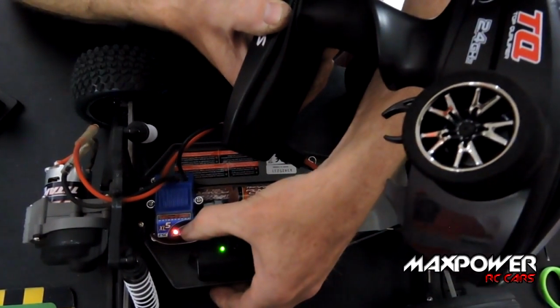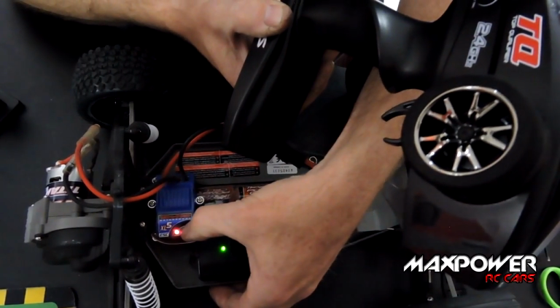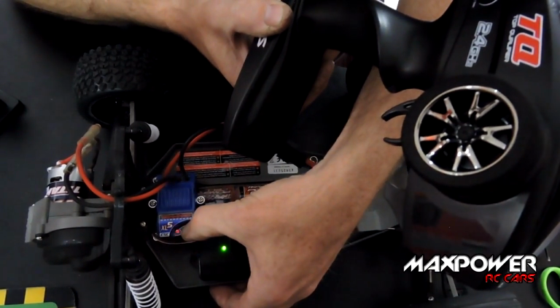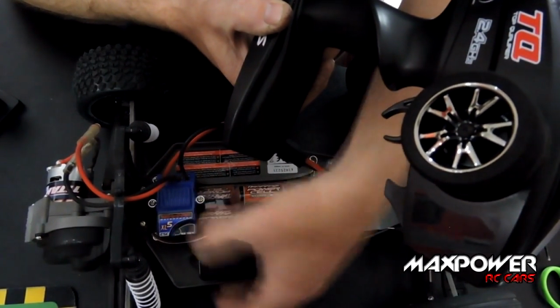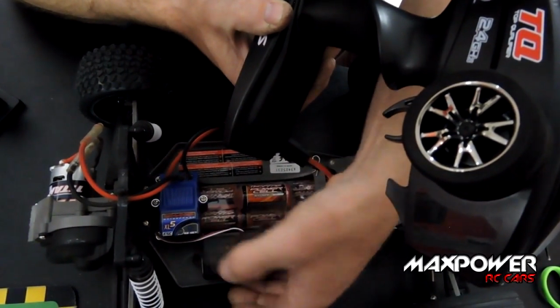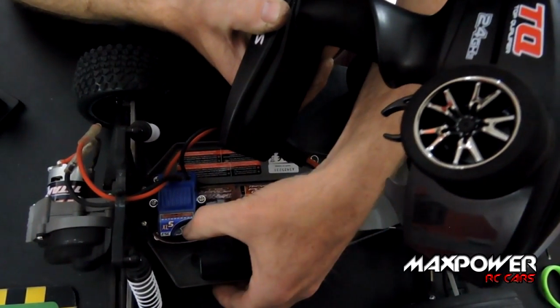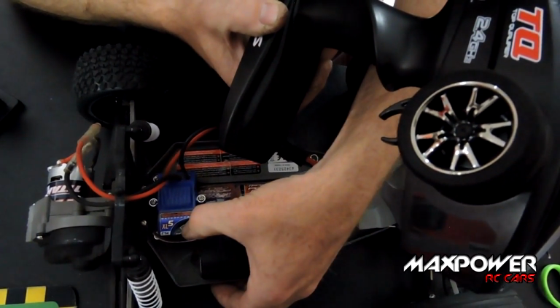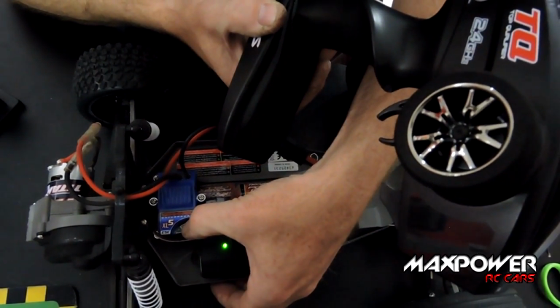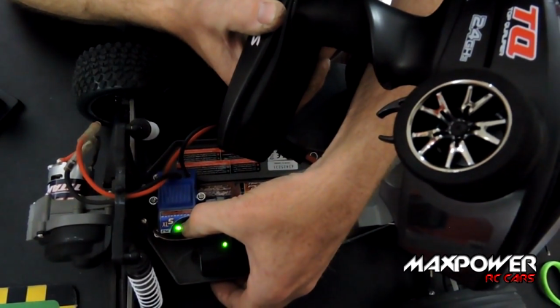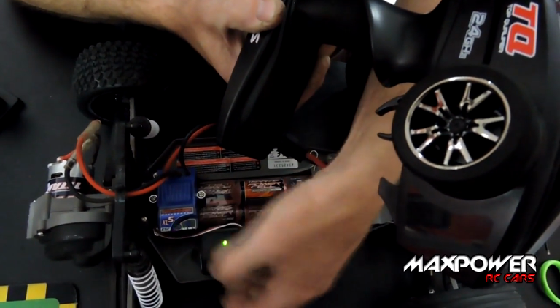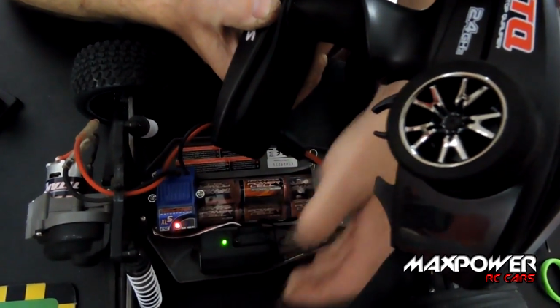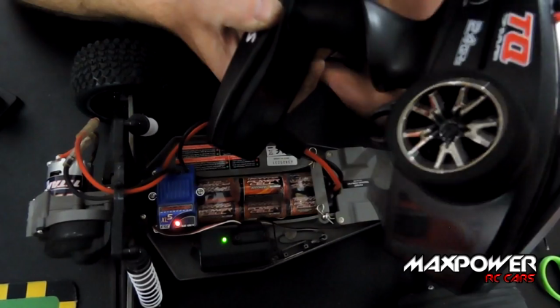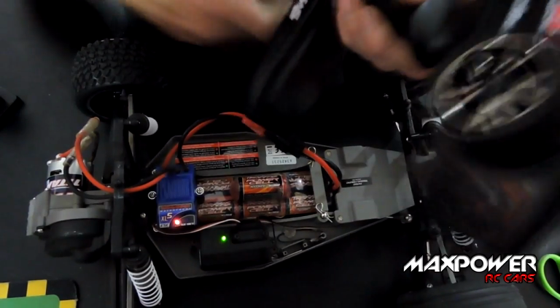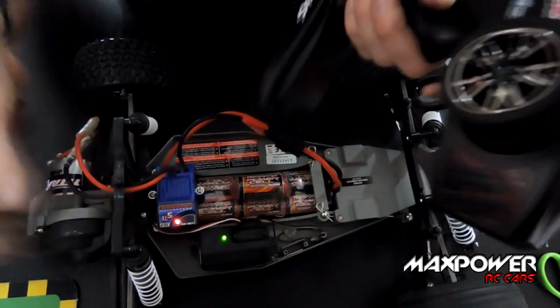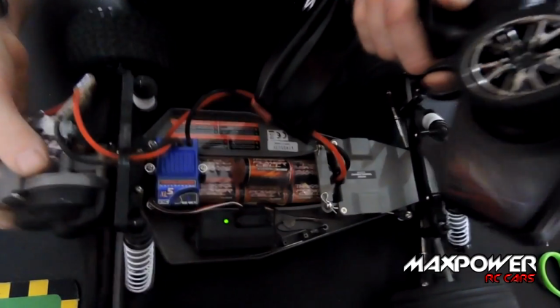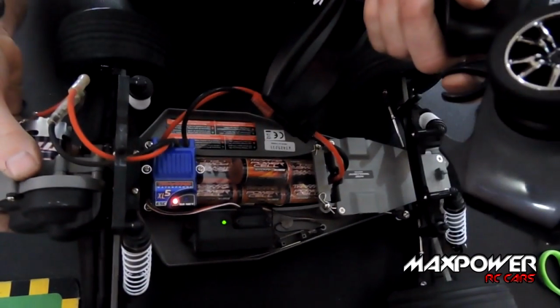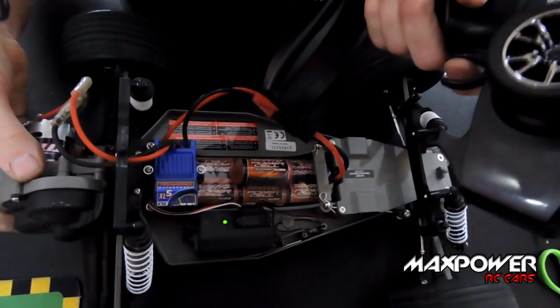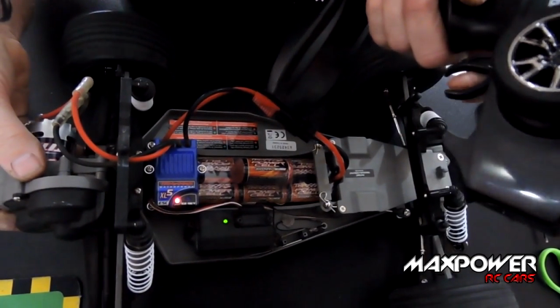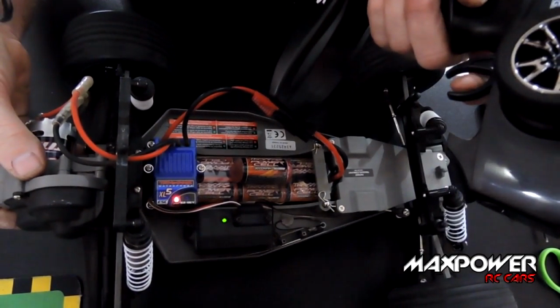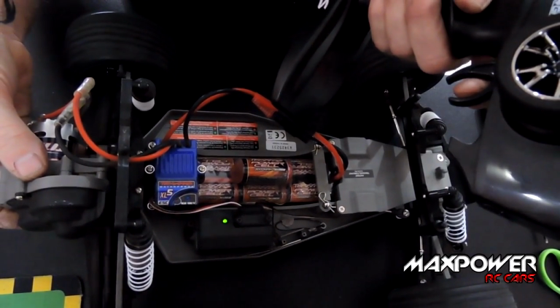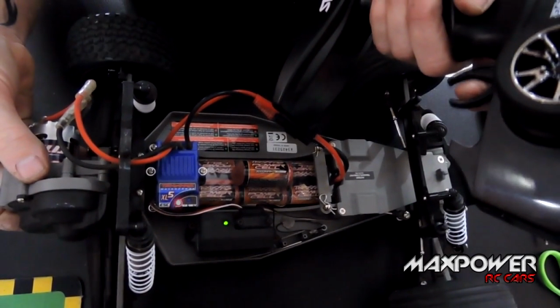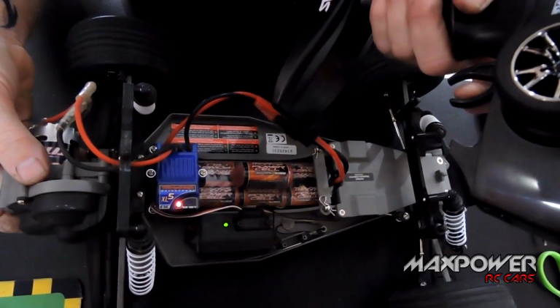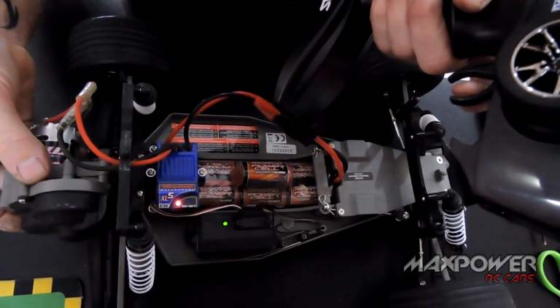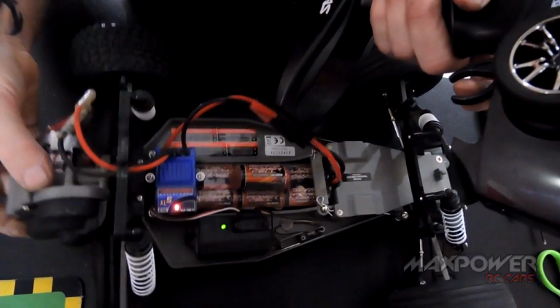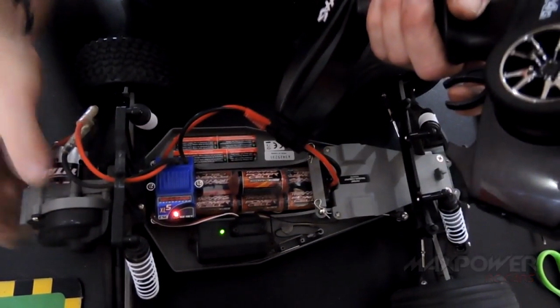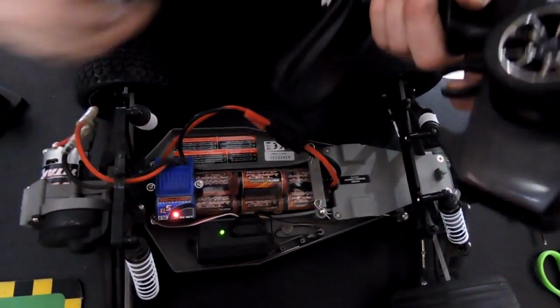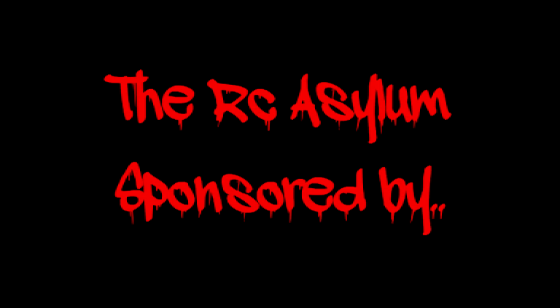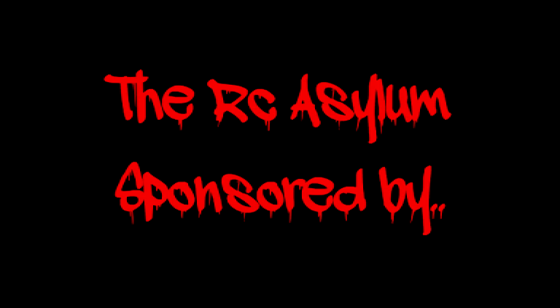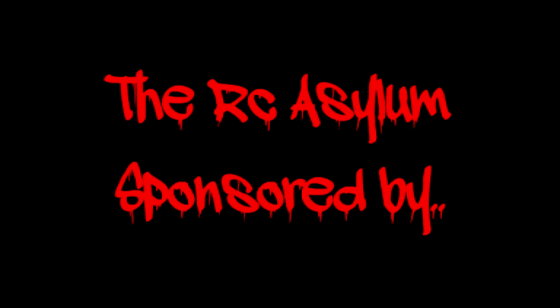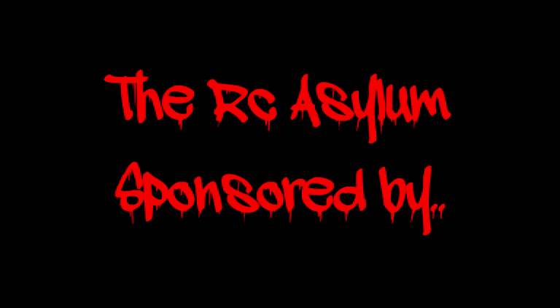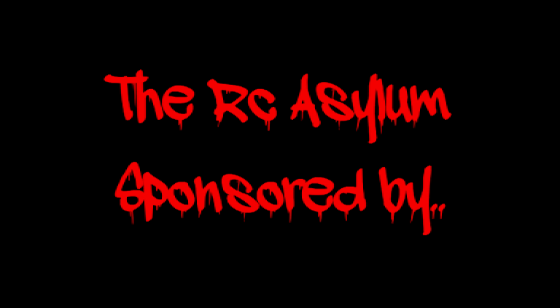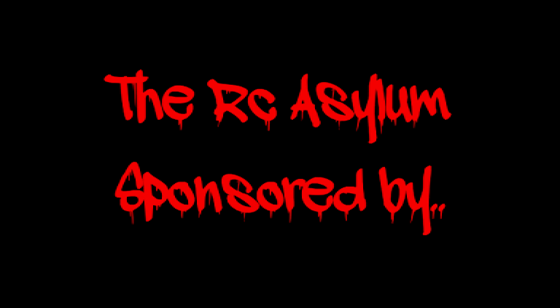So now if you turn it back off, turn it back on, then you go forward, reverse and brake. Full sign. All right.